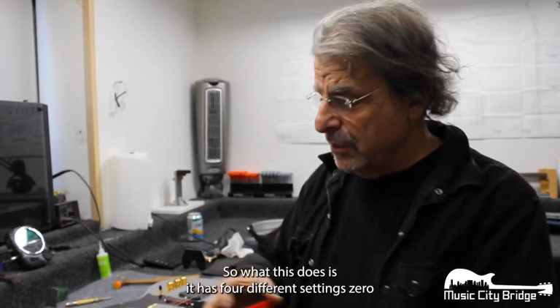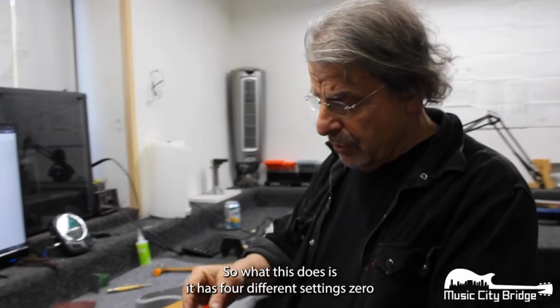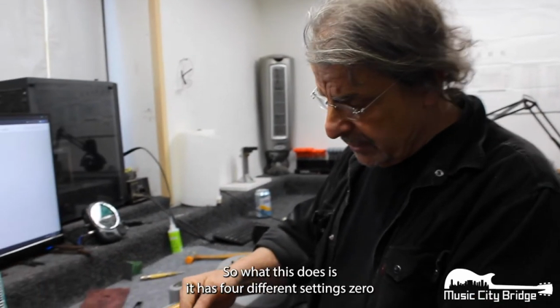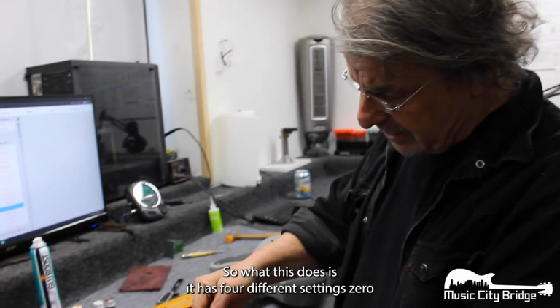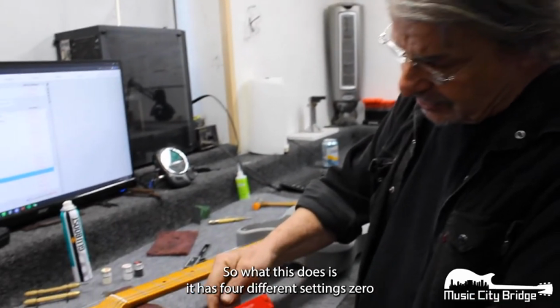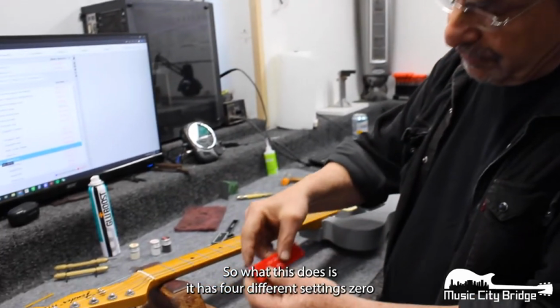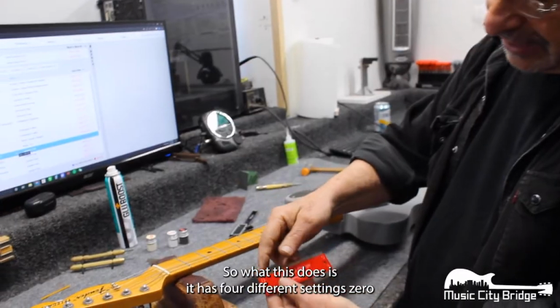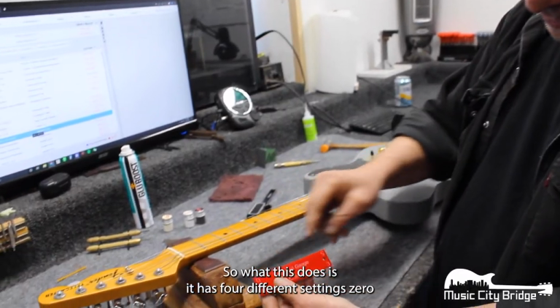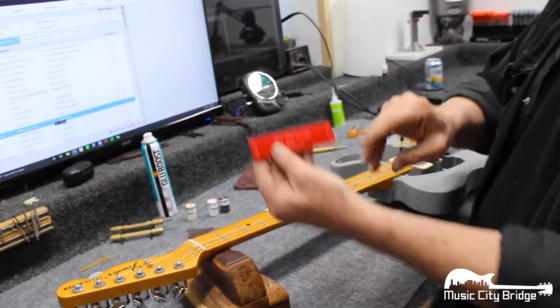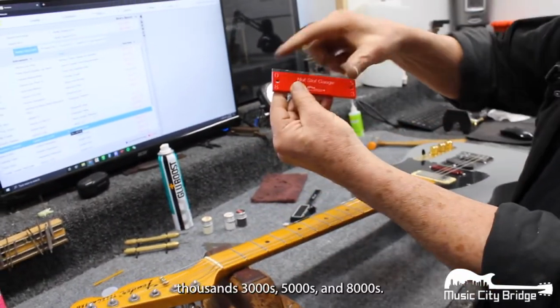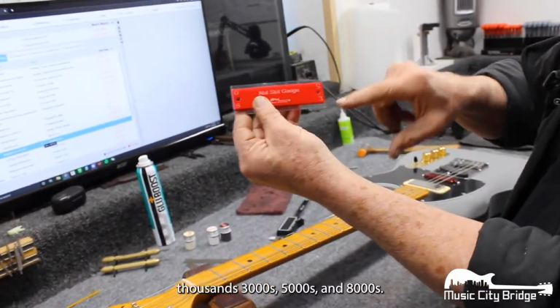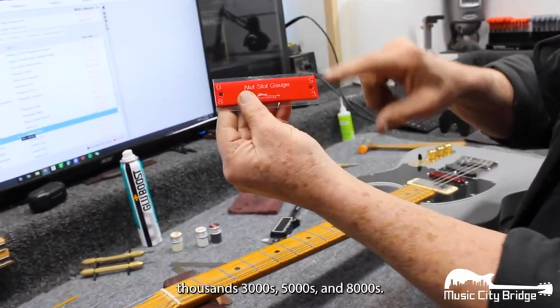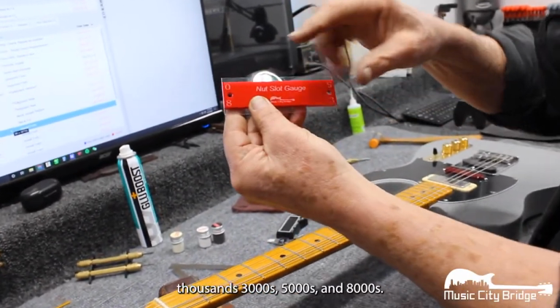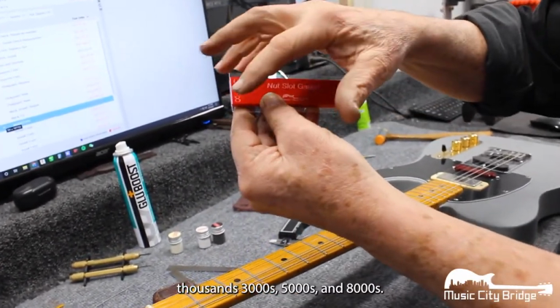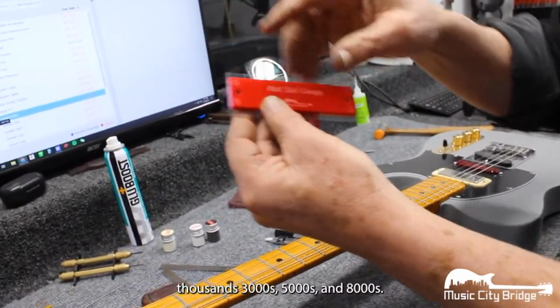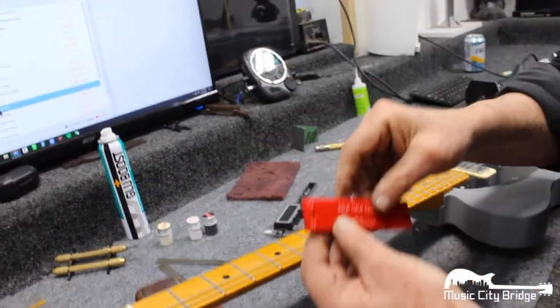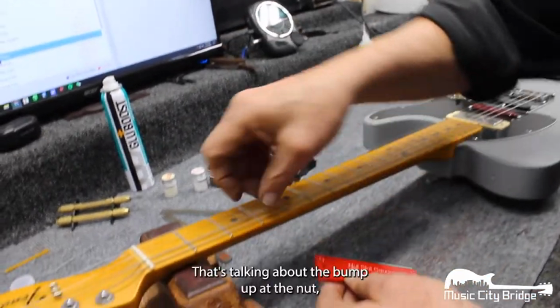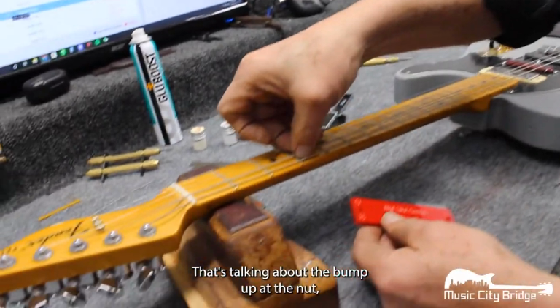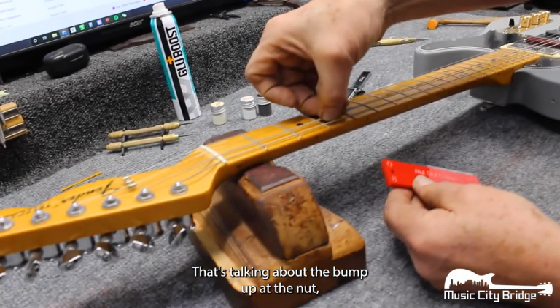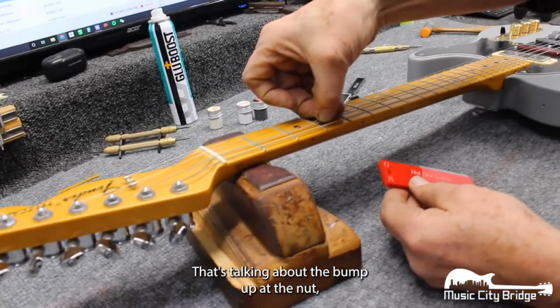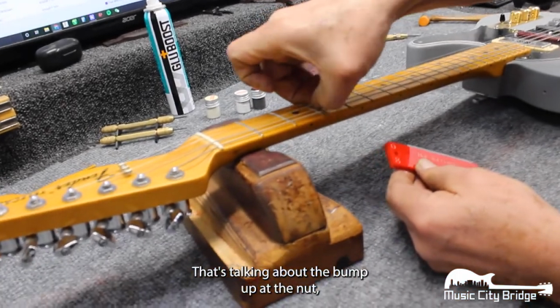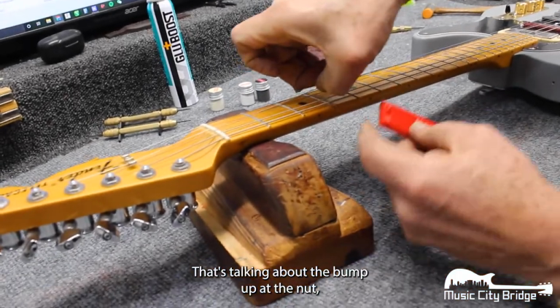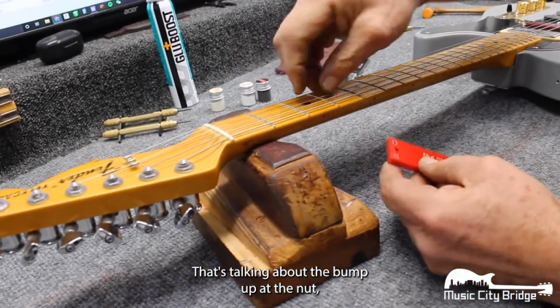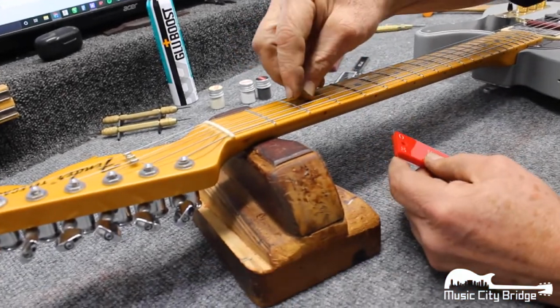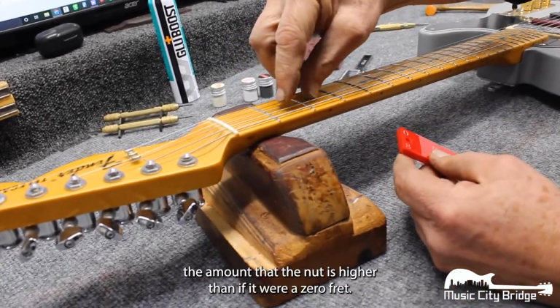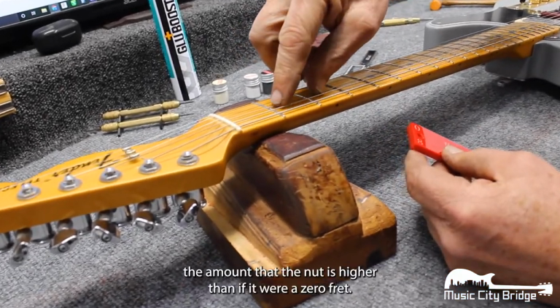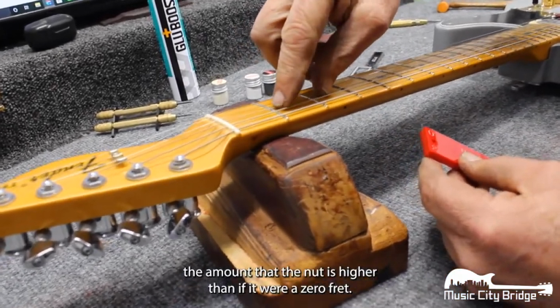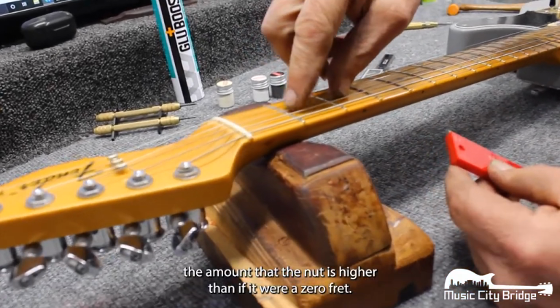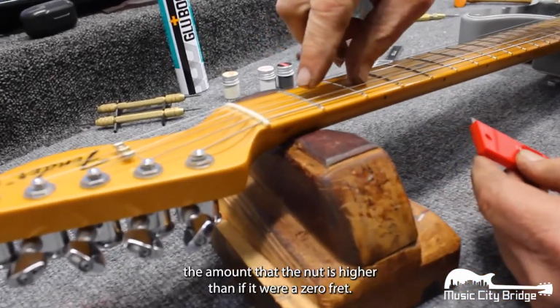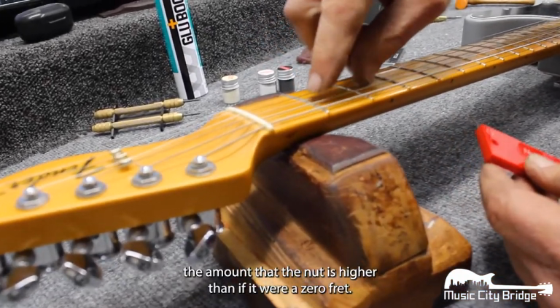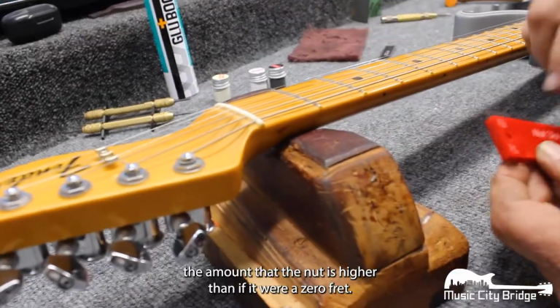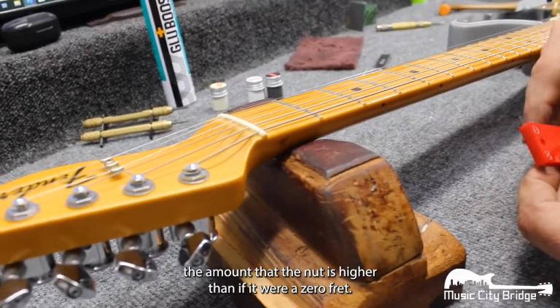So what this does is it has four different settings: 0 thousandths, 3 thousandths, 5 thousandths, and 8 thousandths. That's talking about the bump up at the nut — the amount that the nut is higher than if it were a zero fret.